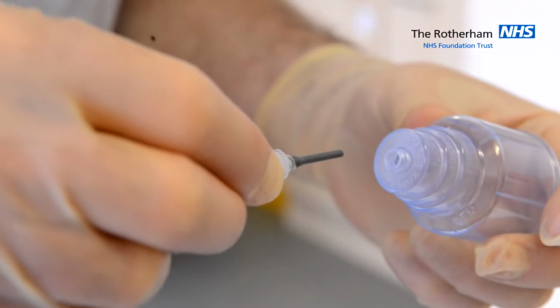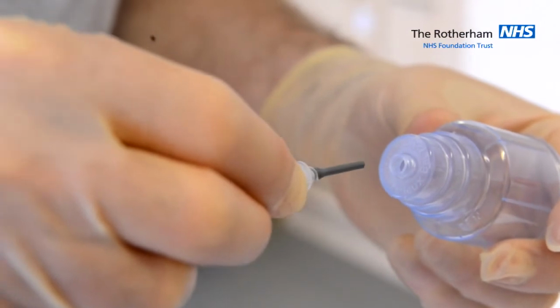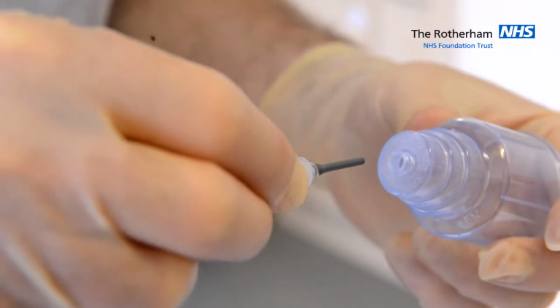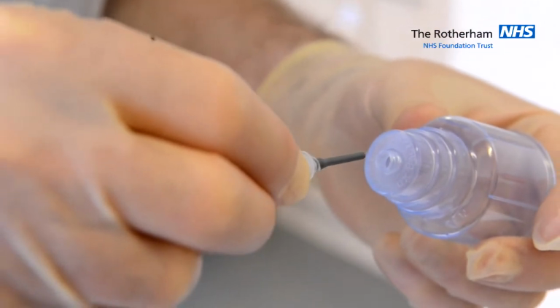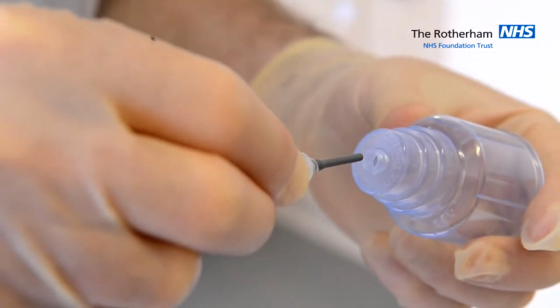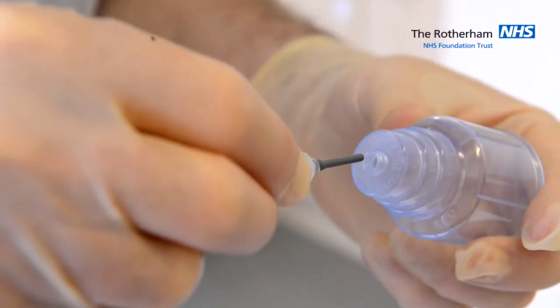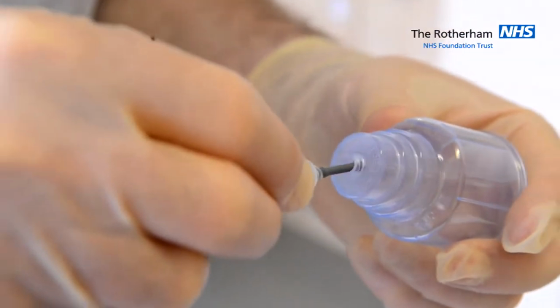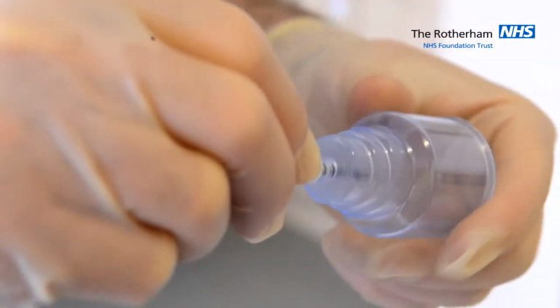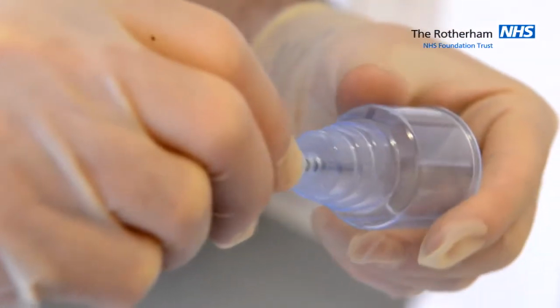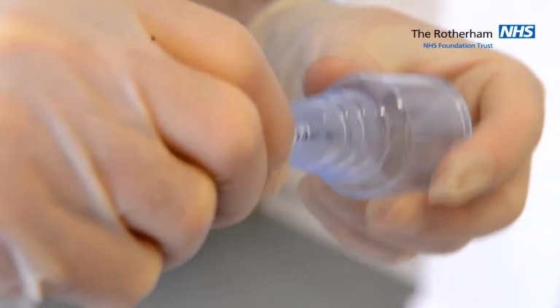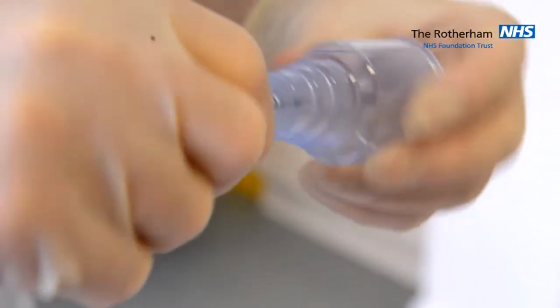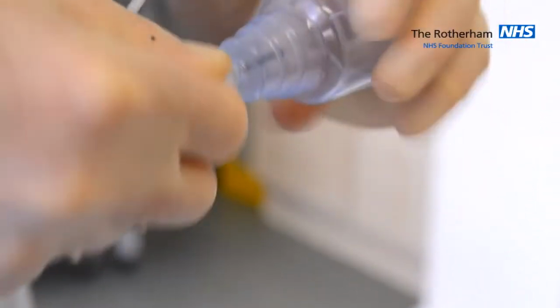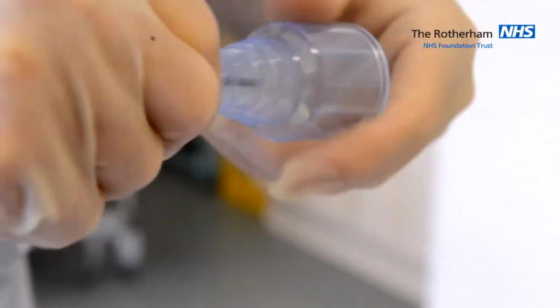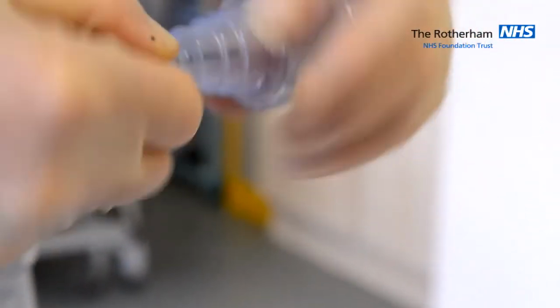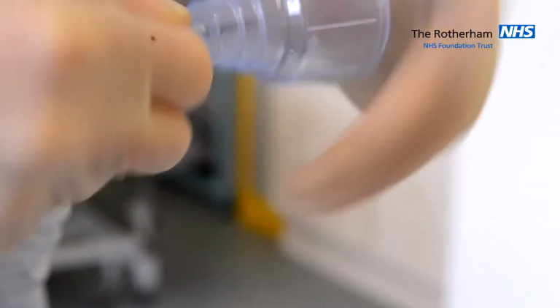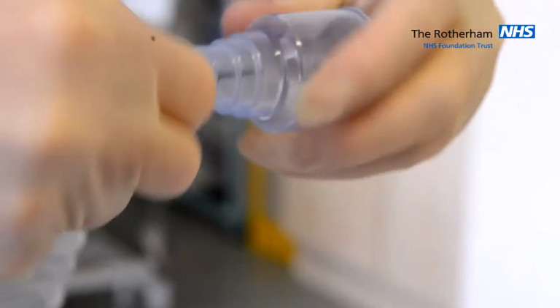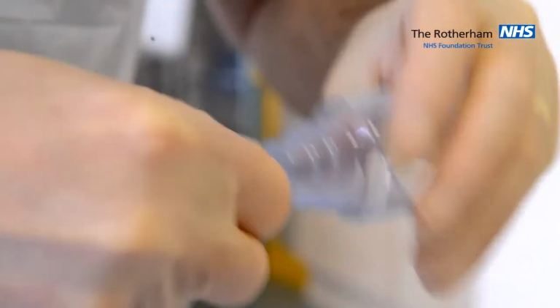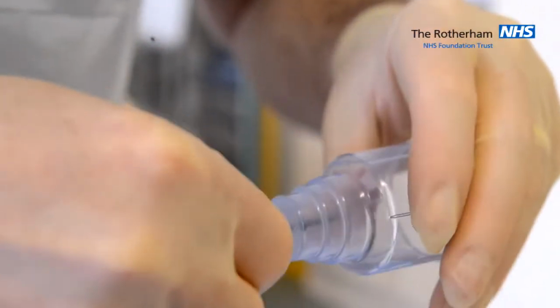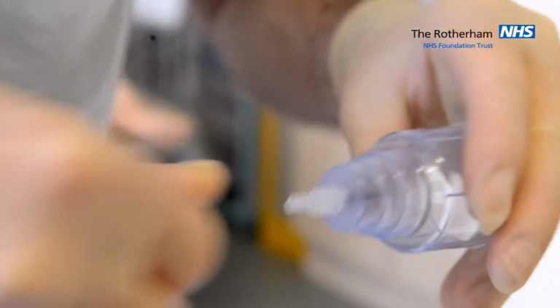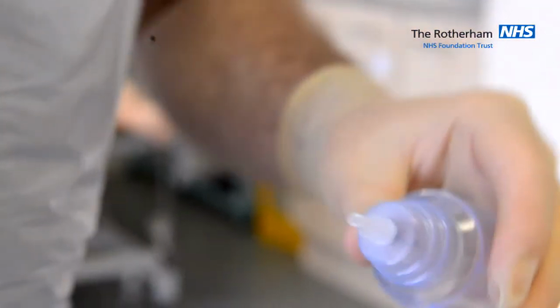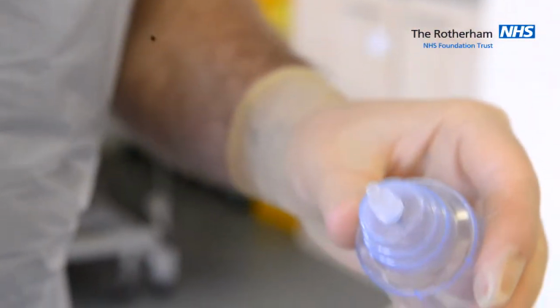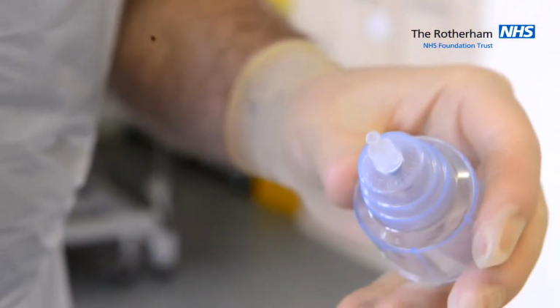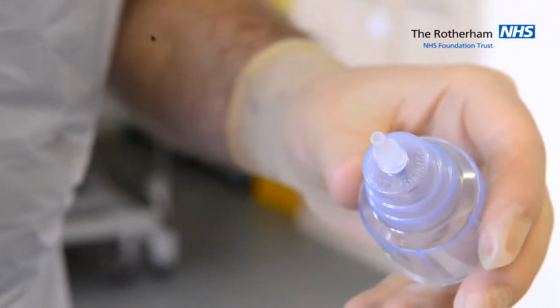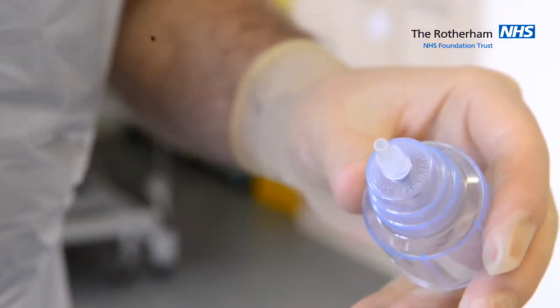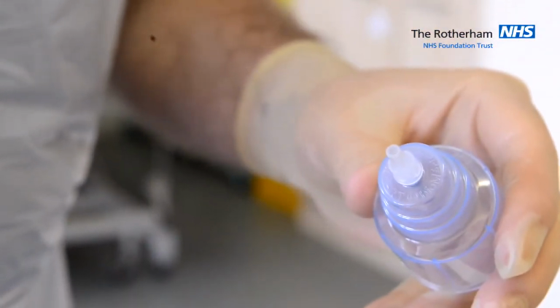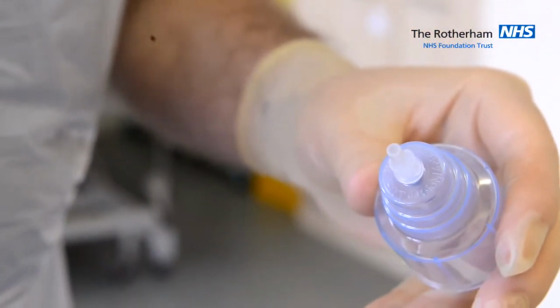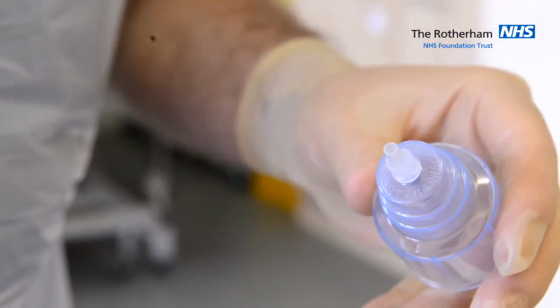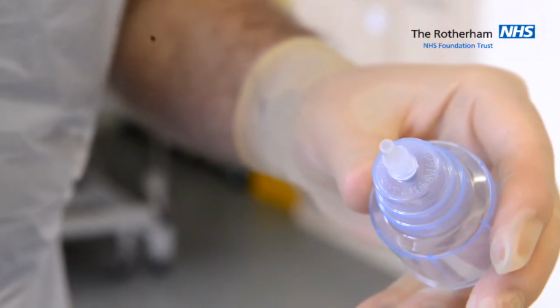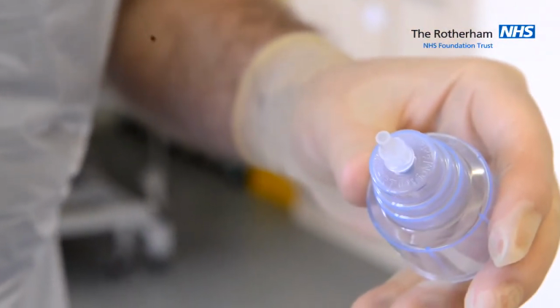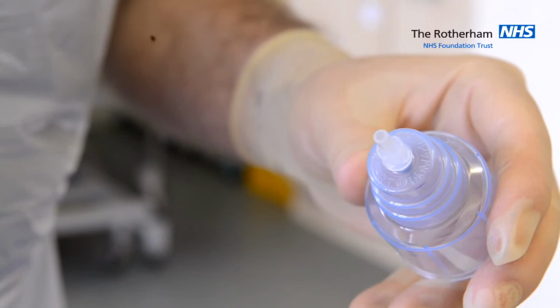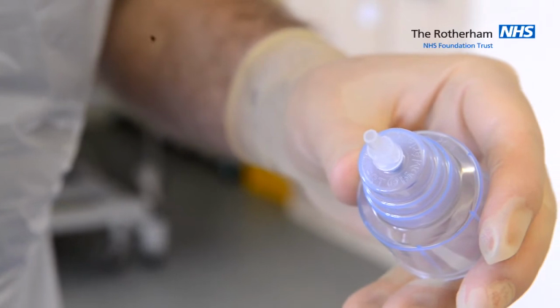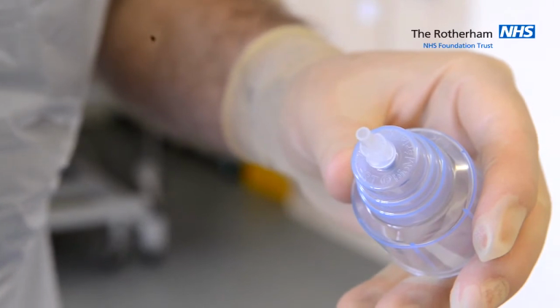Attach the butterfly and the adapter together. Remove the butterfly to leave the adapter in place. Do not contaminate the adapter.